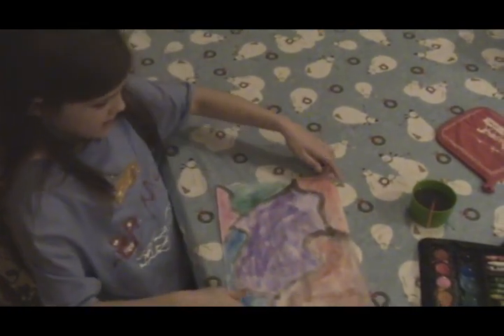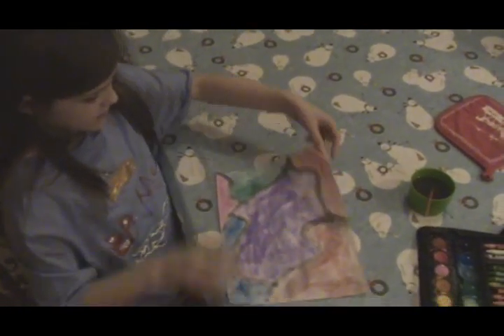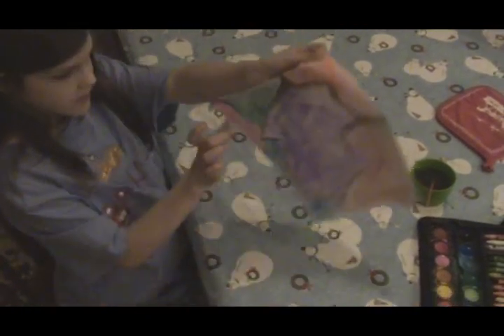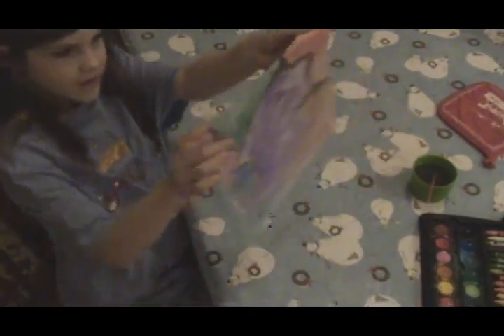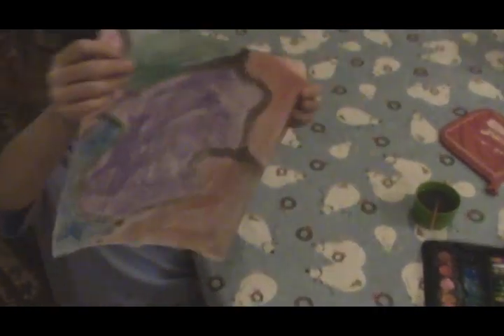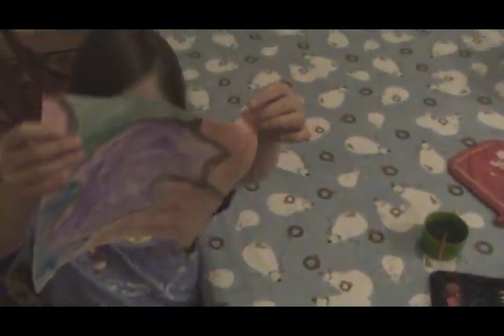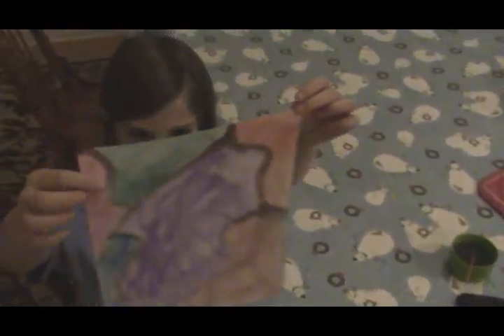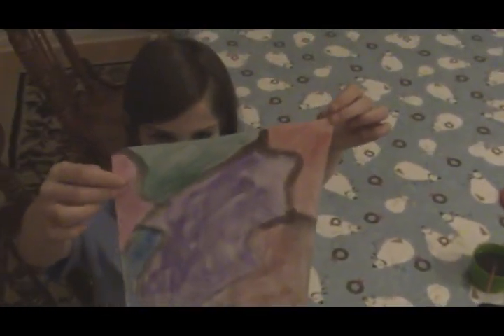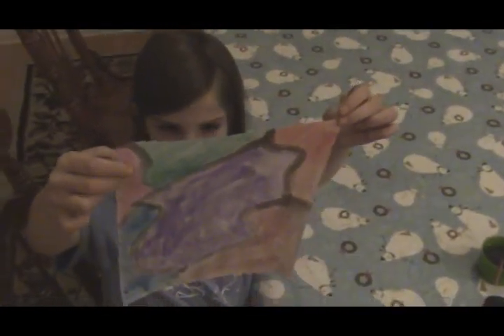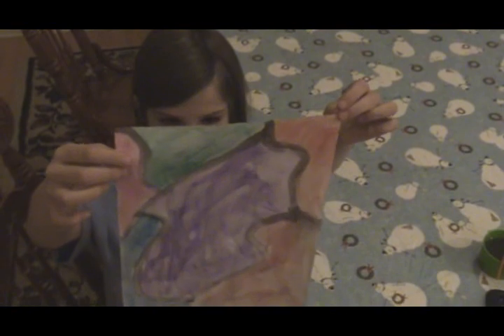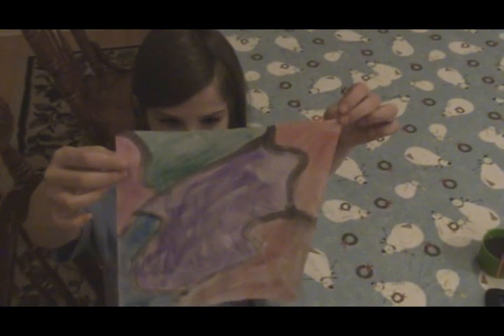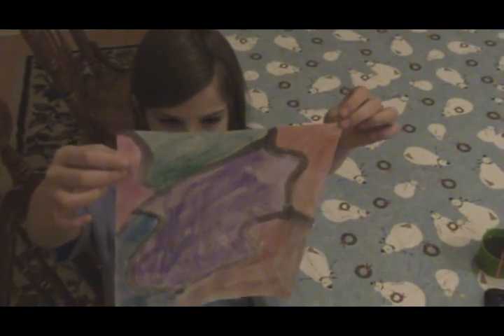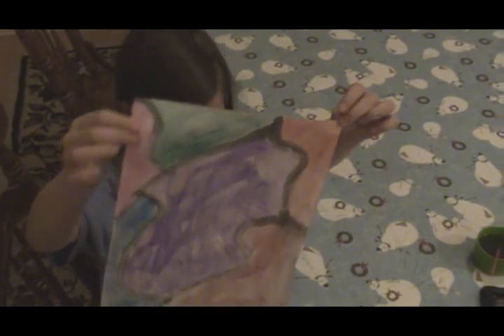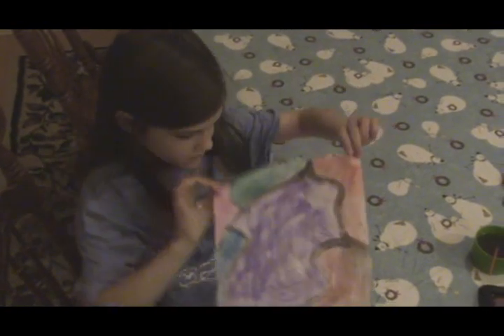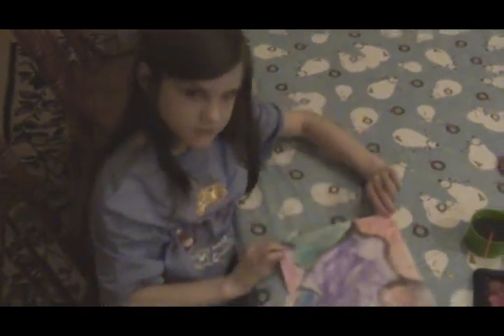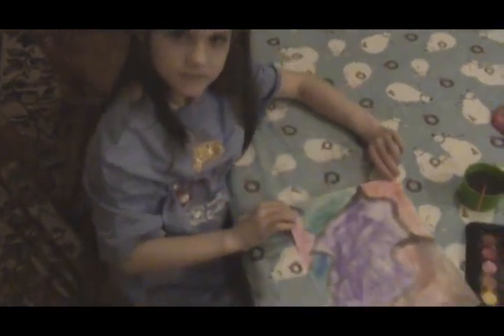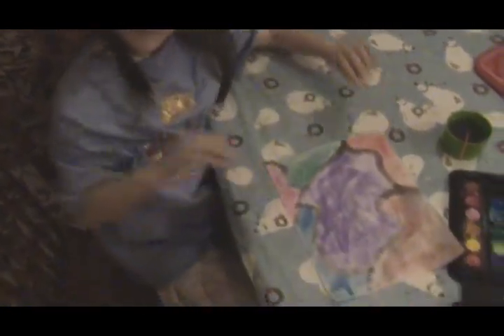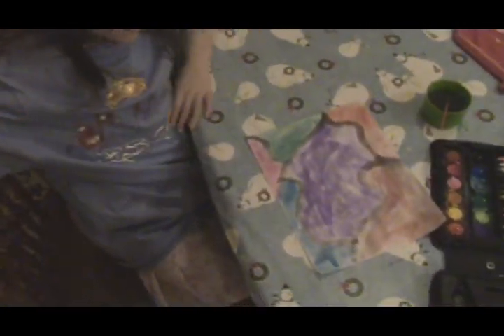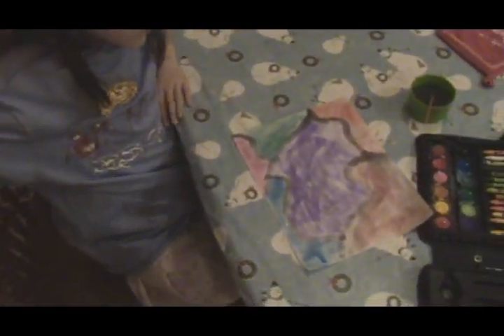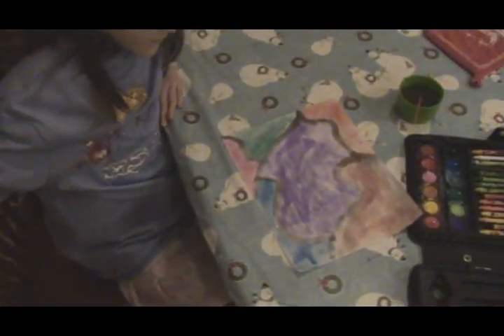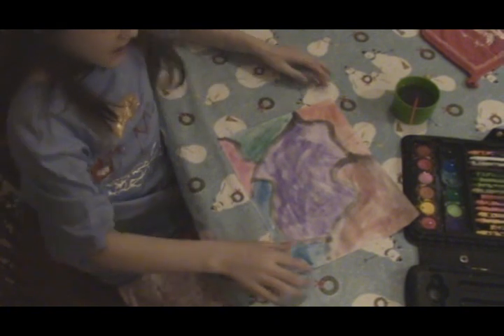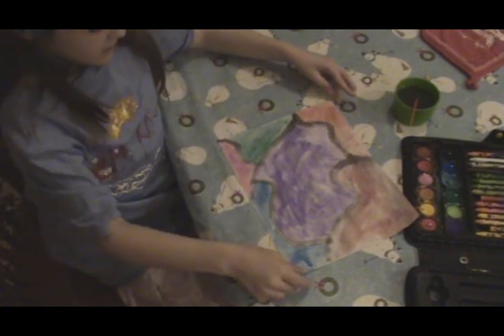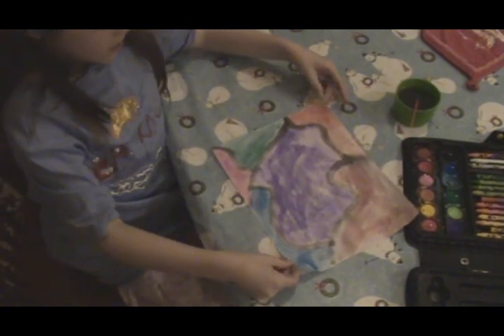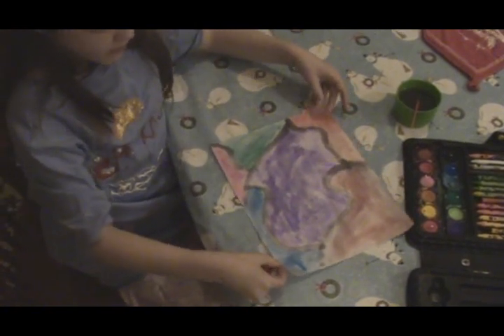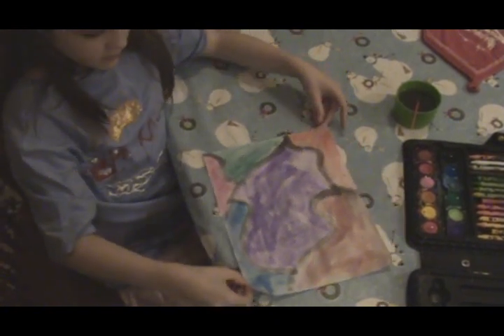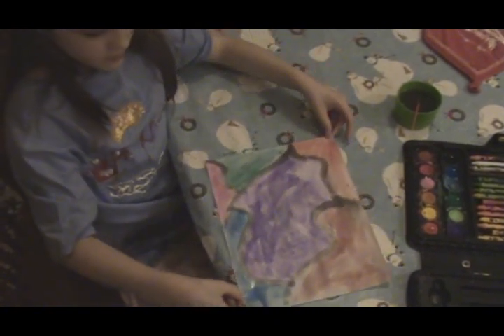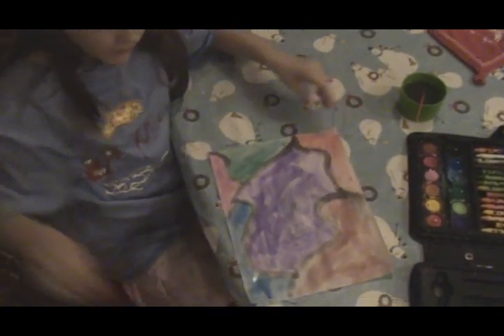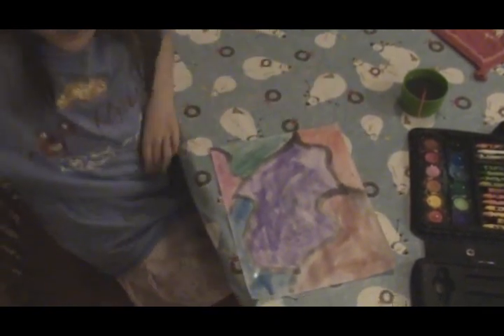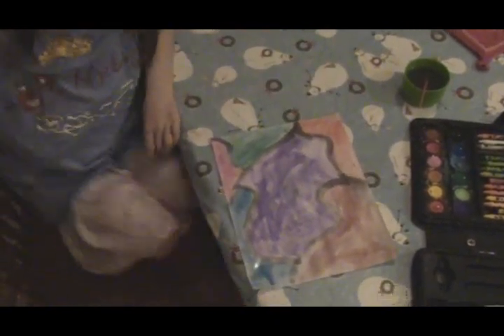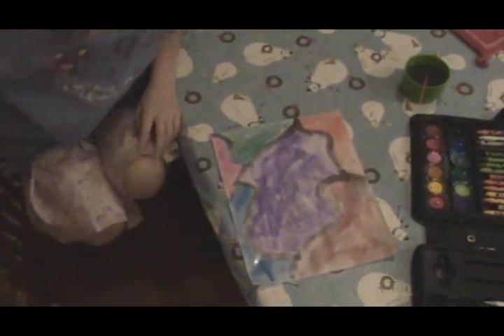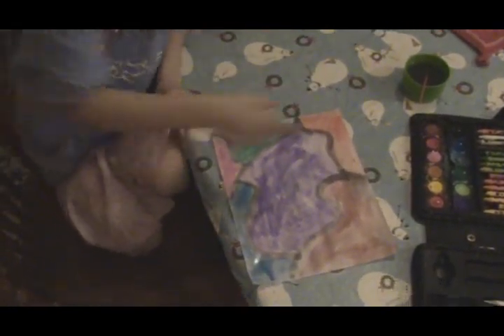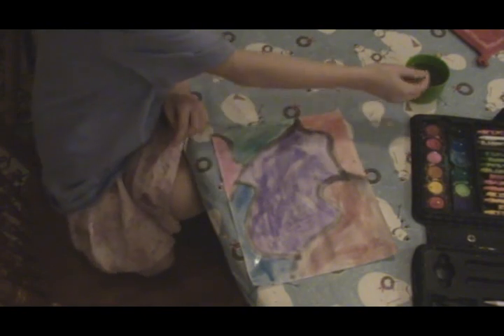And here it is. Wow, it turned out nice. Lay it on the table so we can see it. Great. What do you call it? It's called the Mural of Masterpieces. The Mural of Masterpieces.